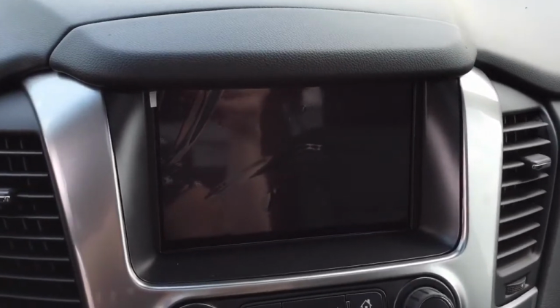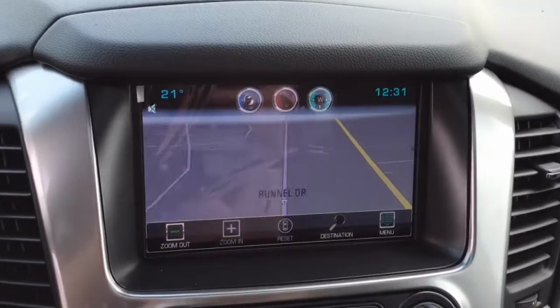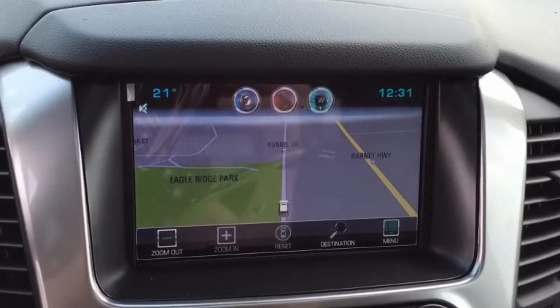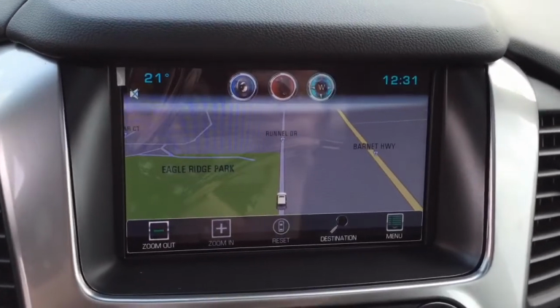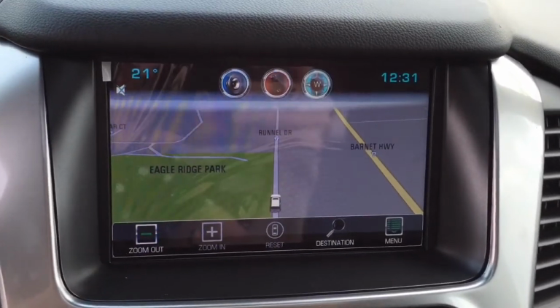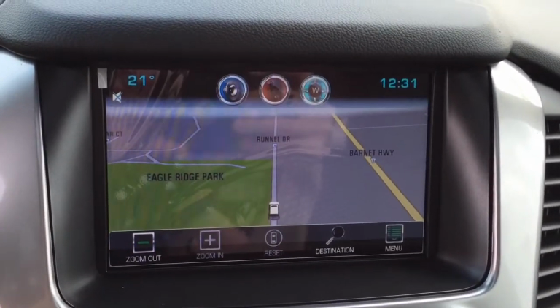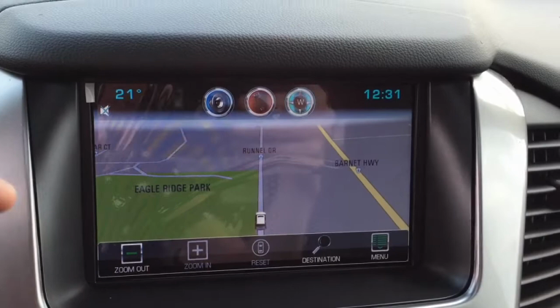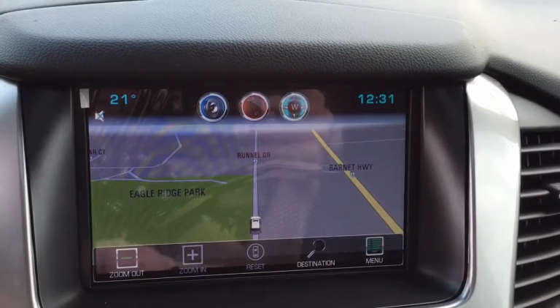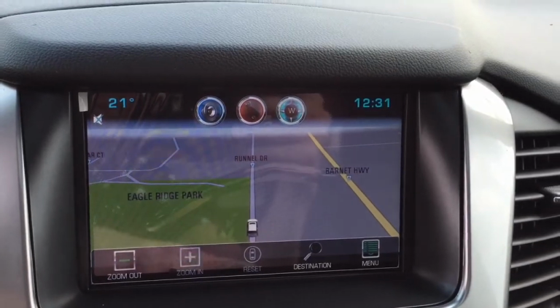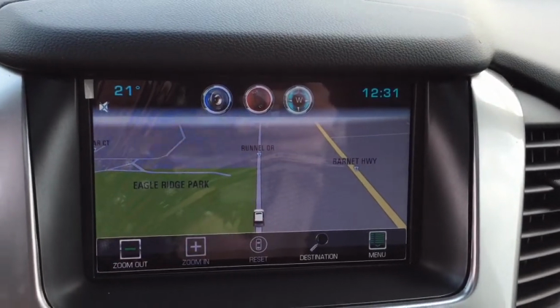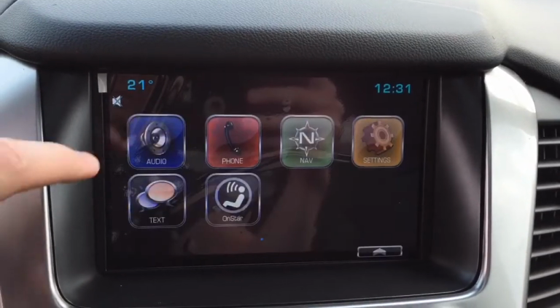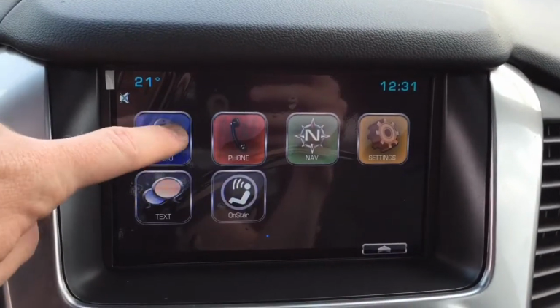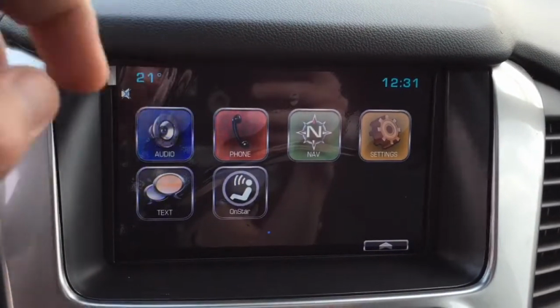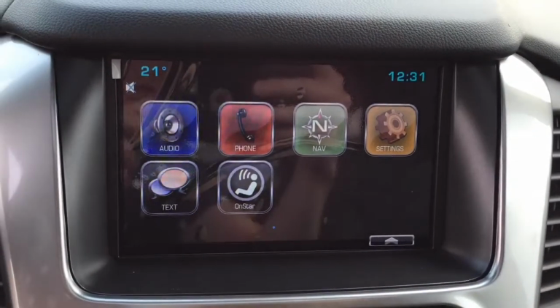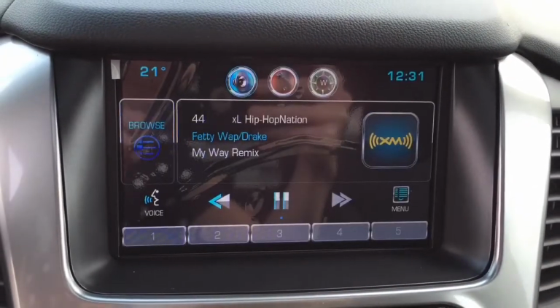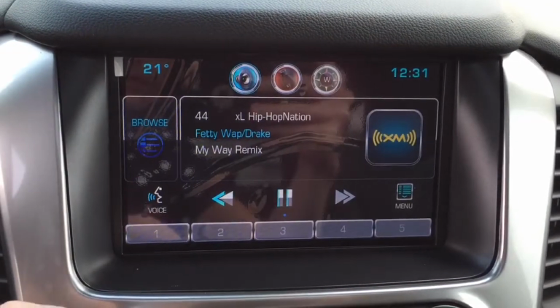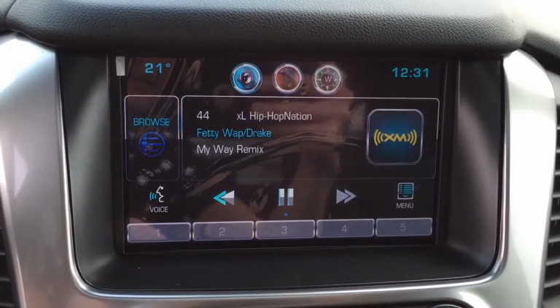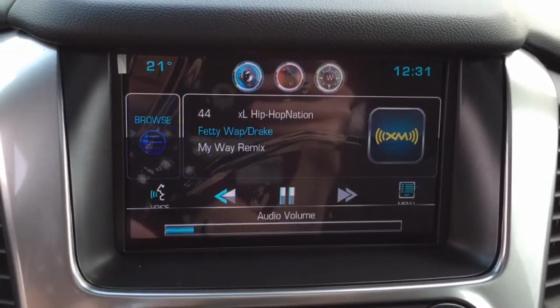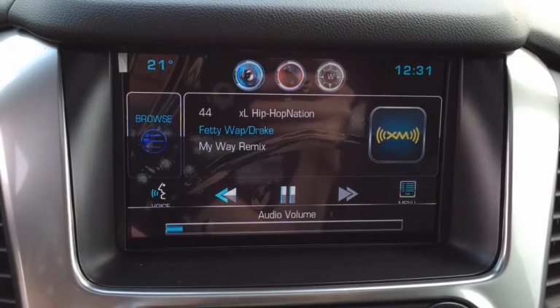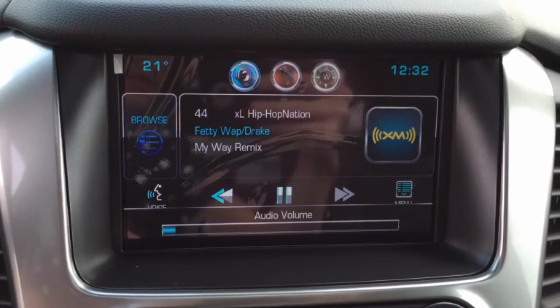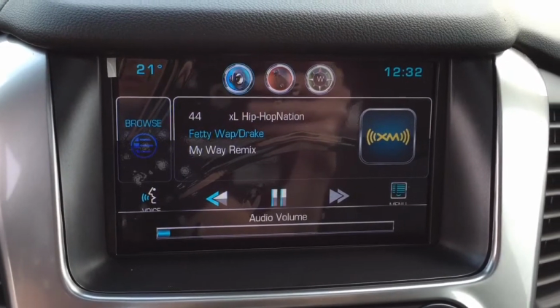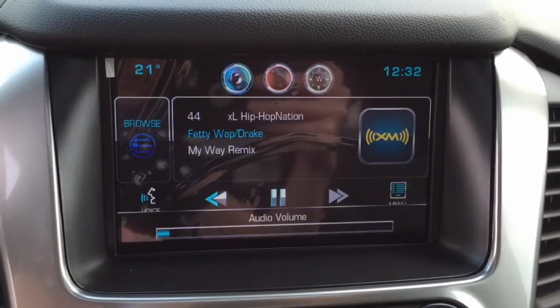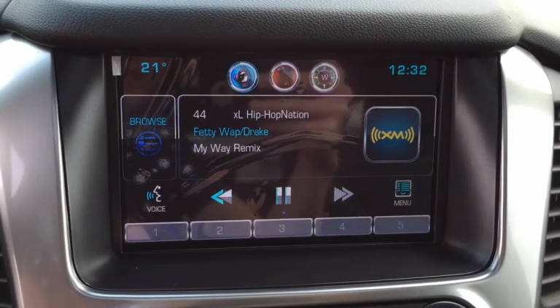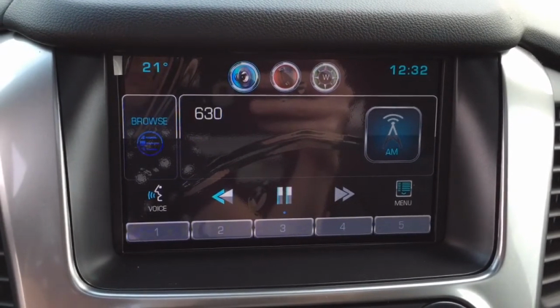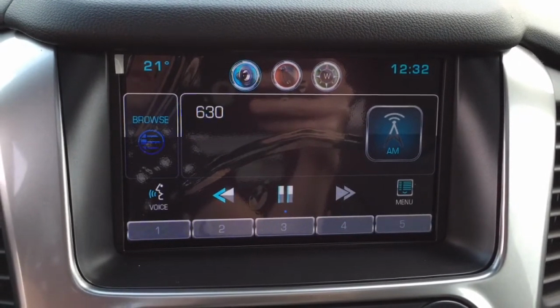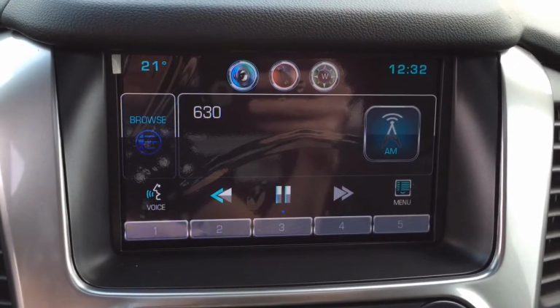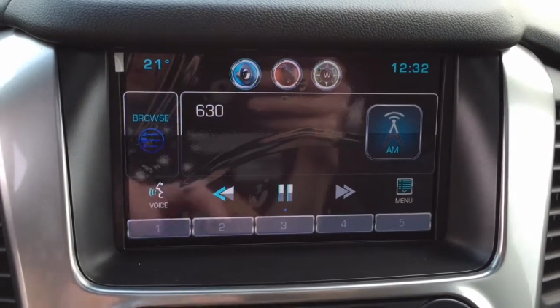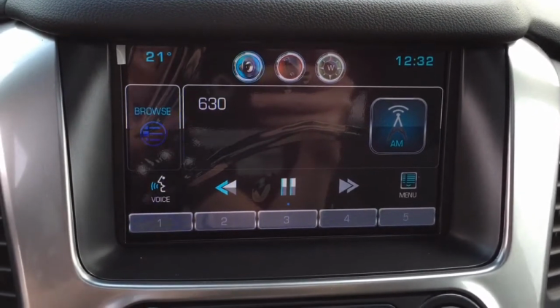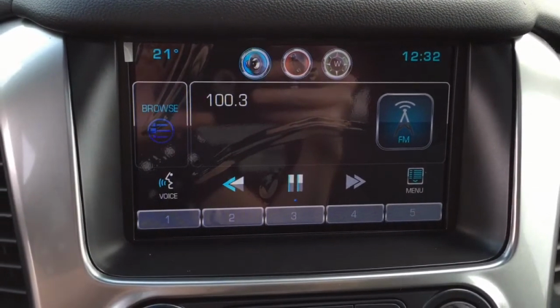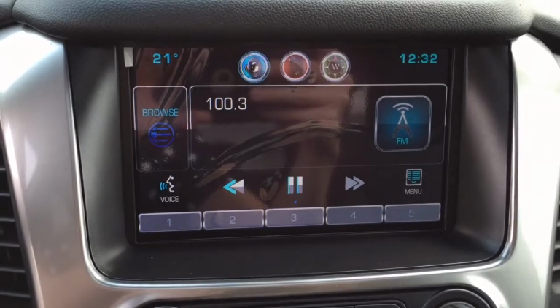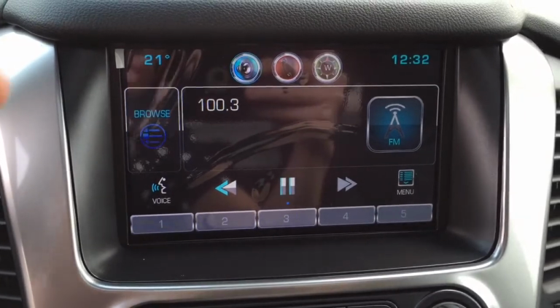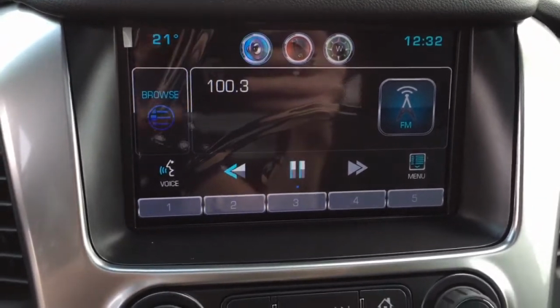This is the Chevrolet MyLink system and you also have navigation on this particular model. Lots of different ways you can play your audio — you have XM satellite radio, FM, AM, Bluetooth, and auxiliary USB connectivity as well.